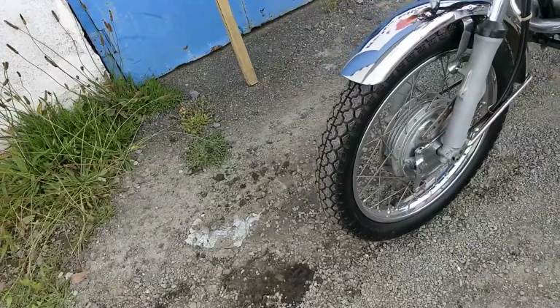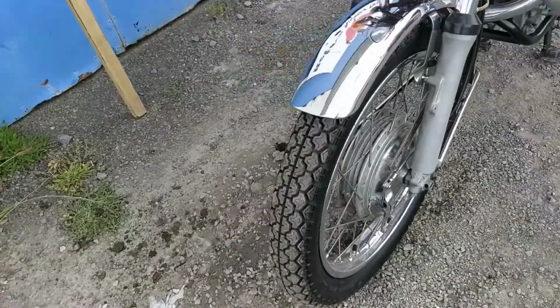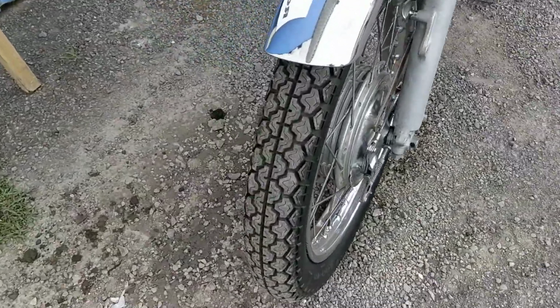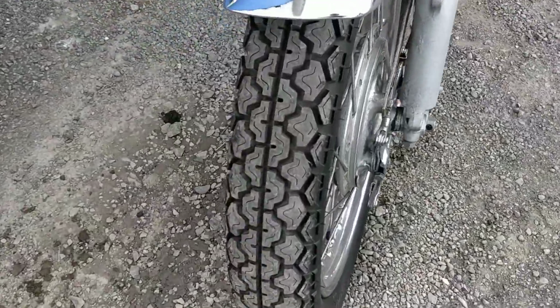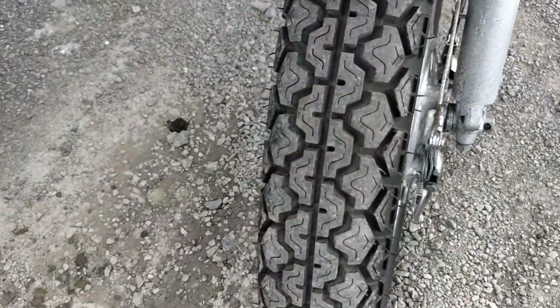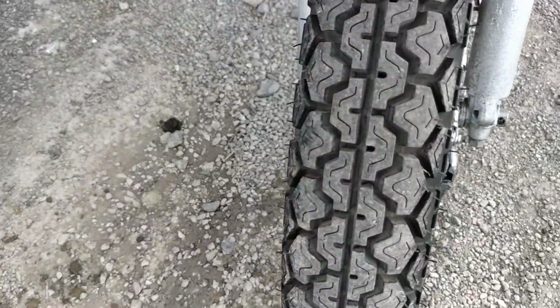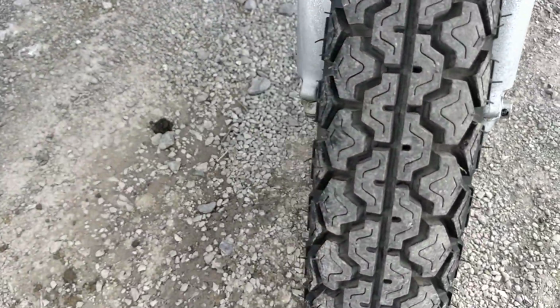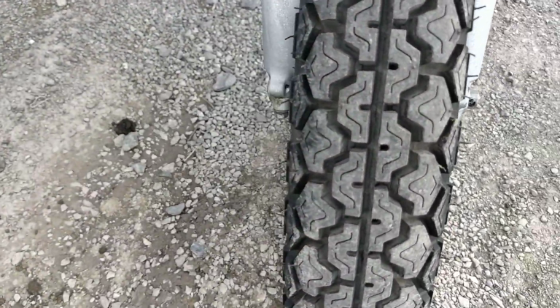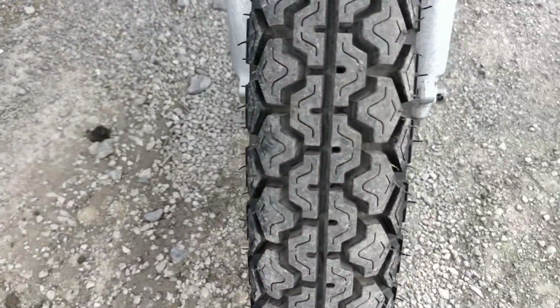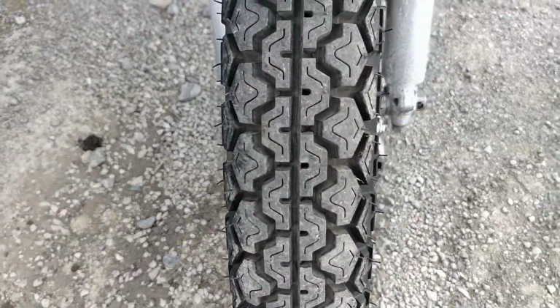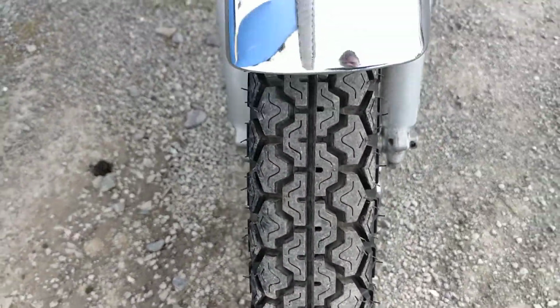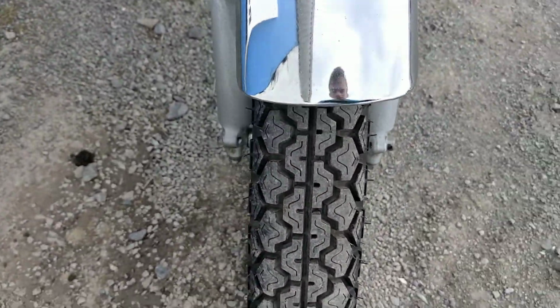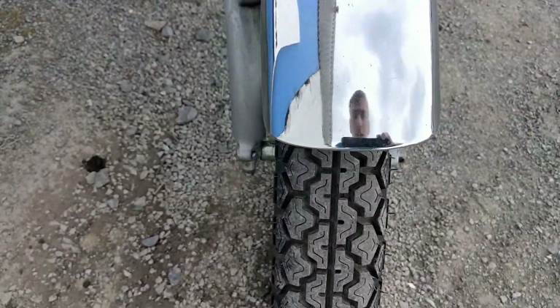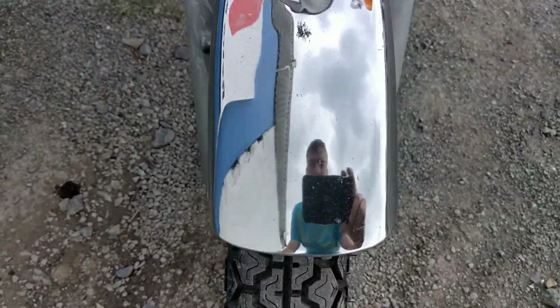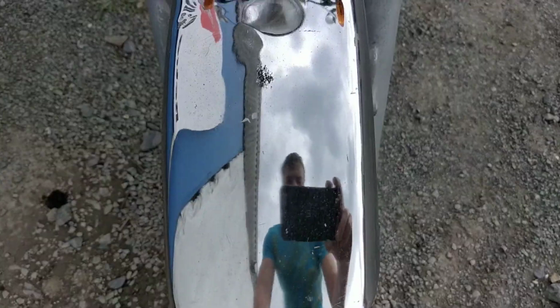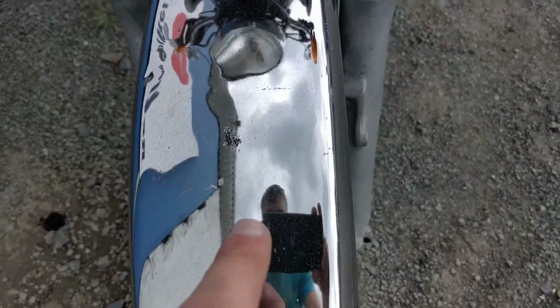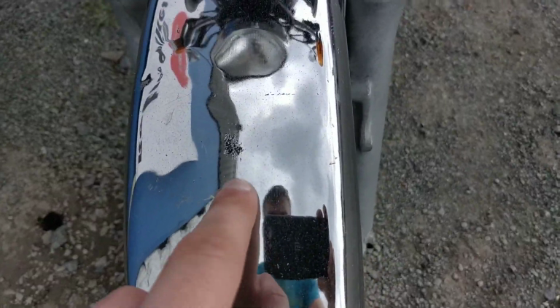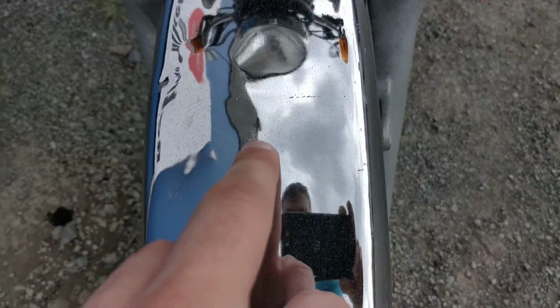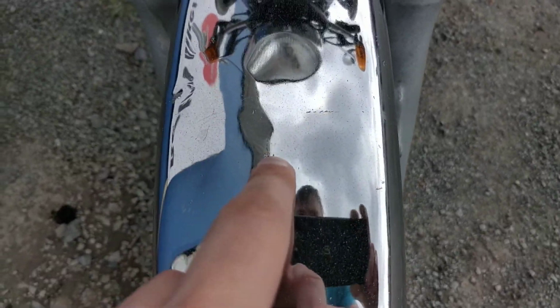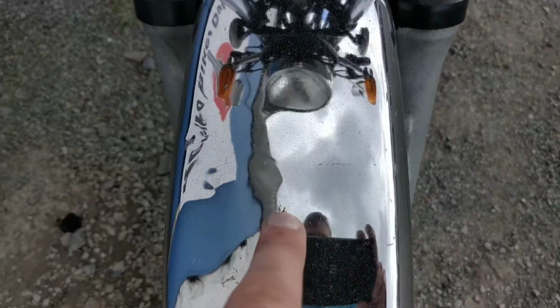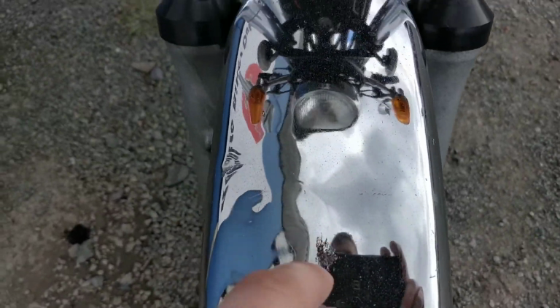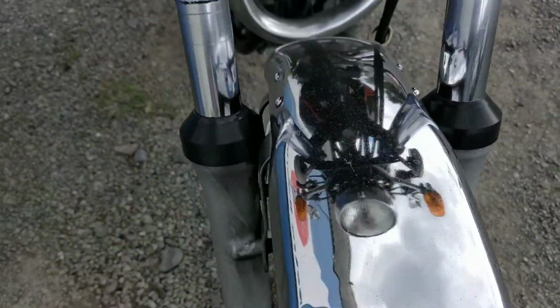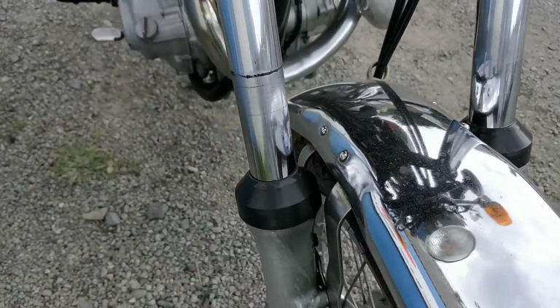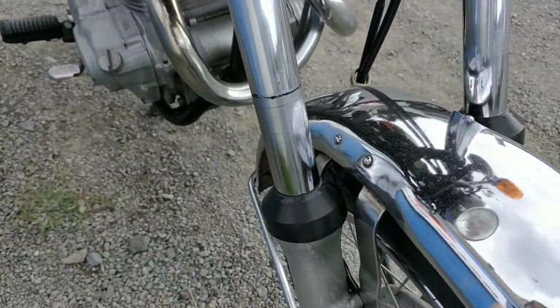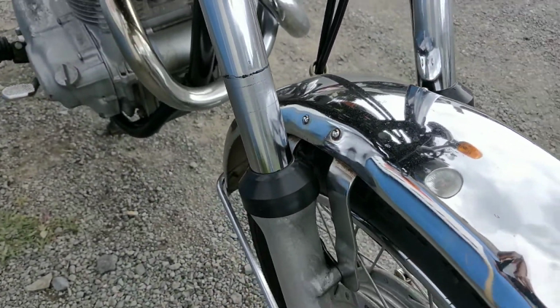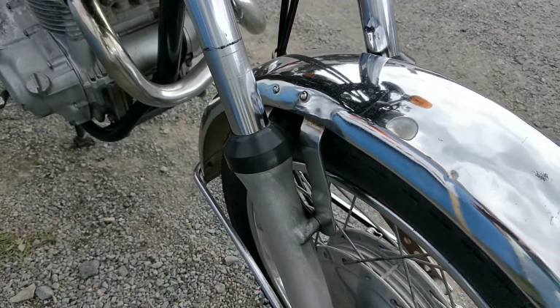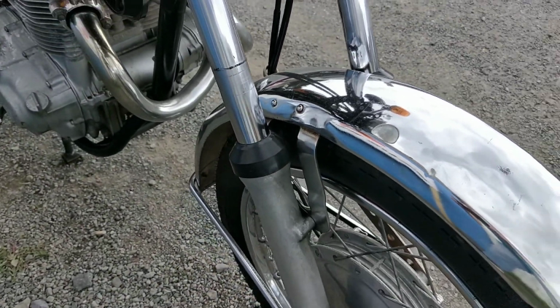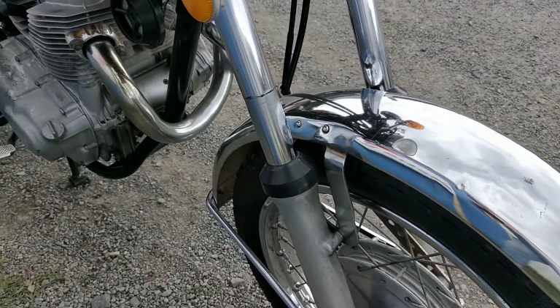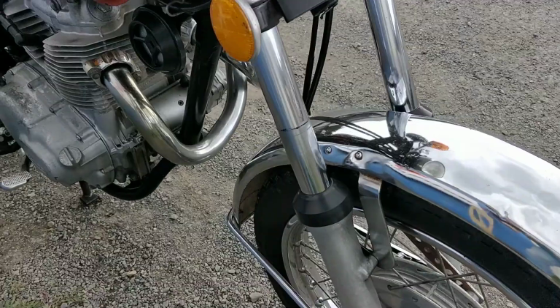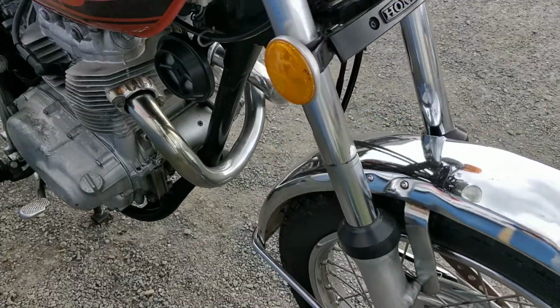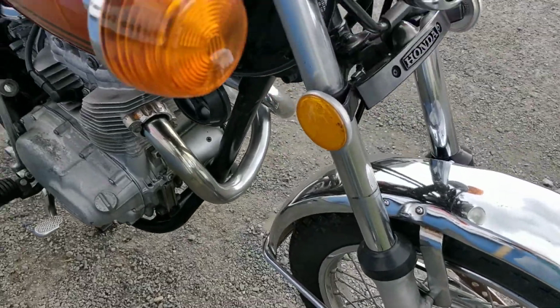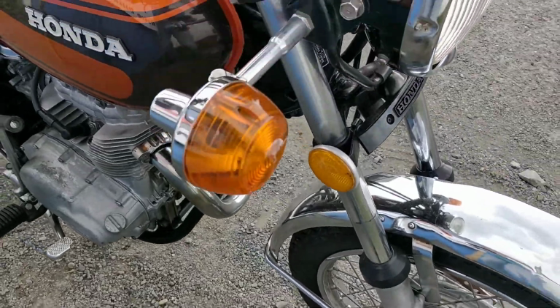Front tyre is brand new, very nice condition. Front mudguard — some signs of pitting here. Front shocks all very good as well.